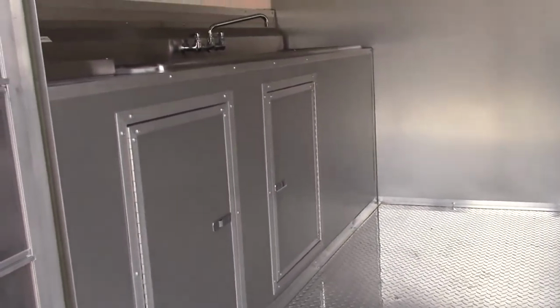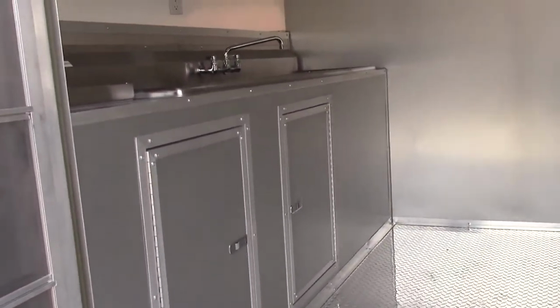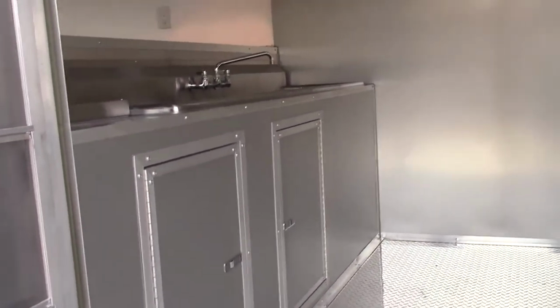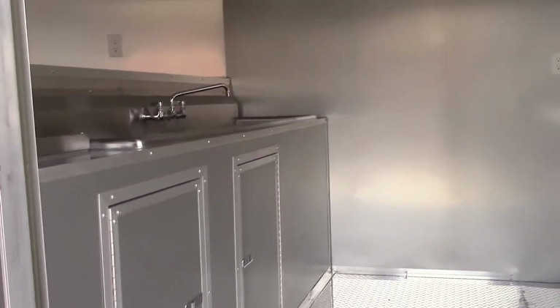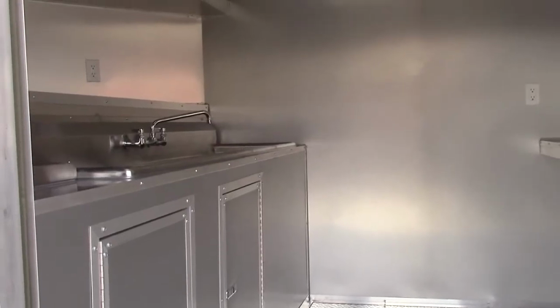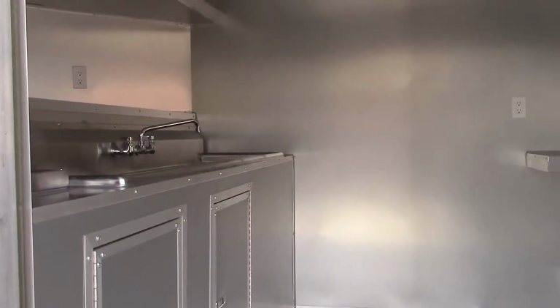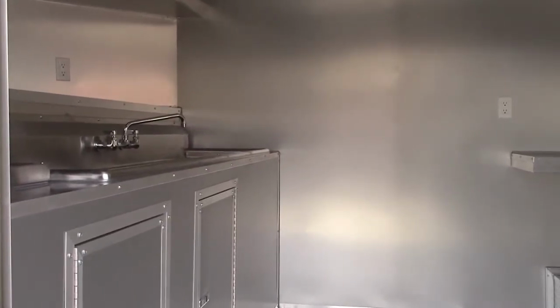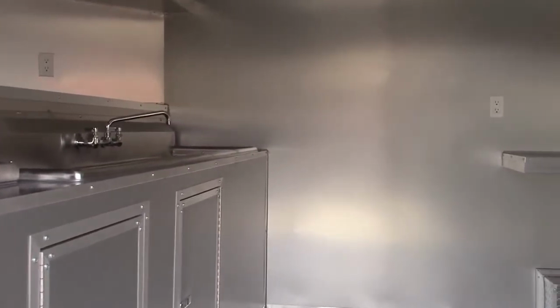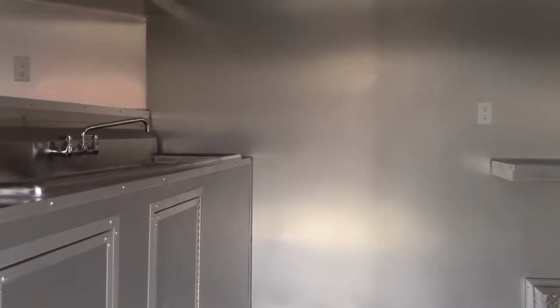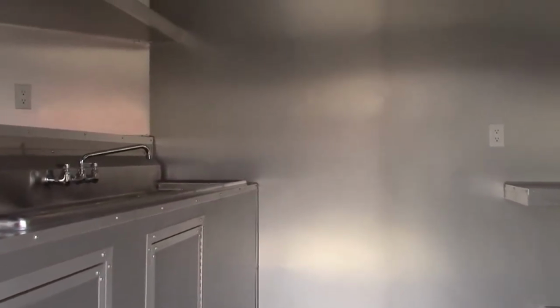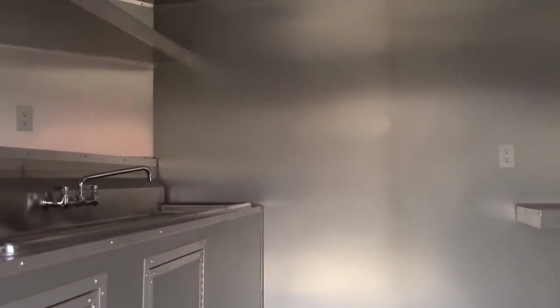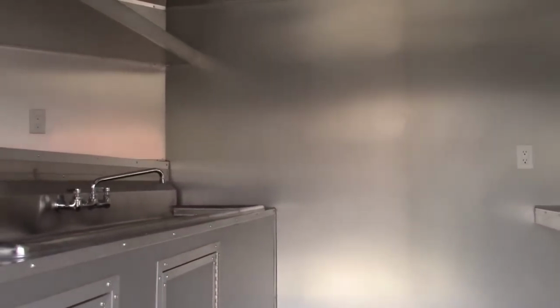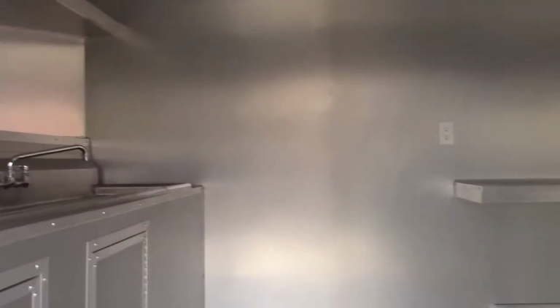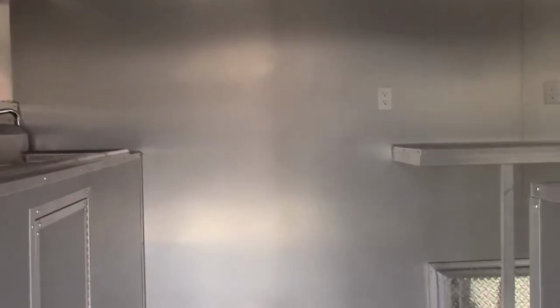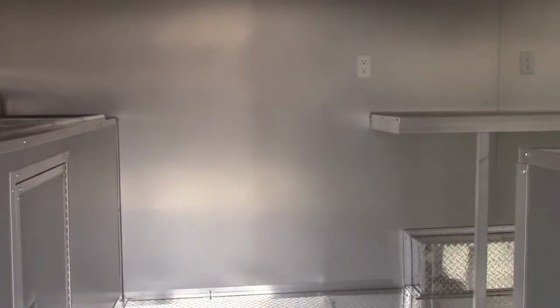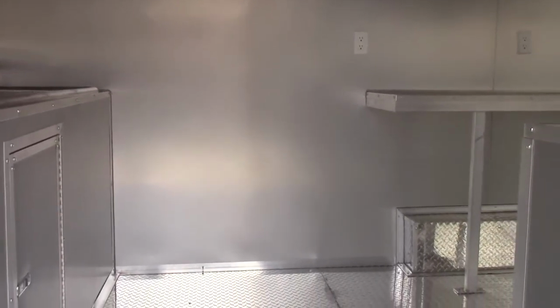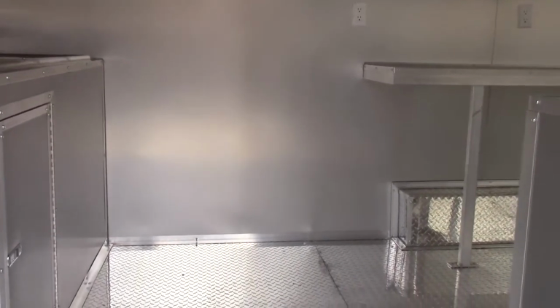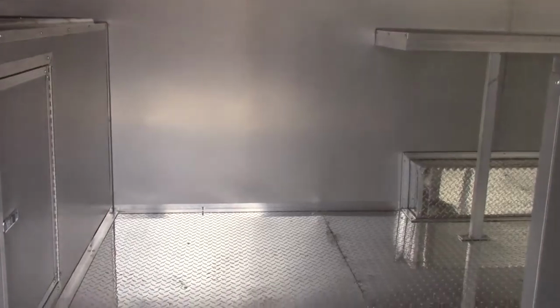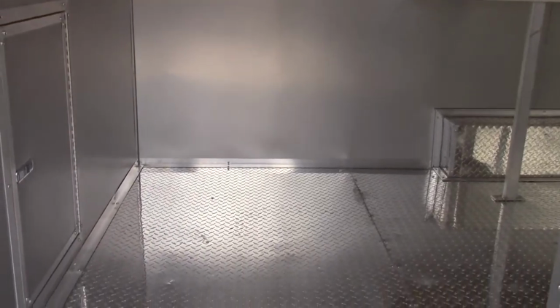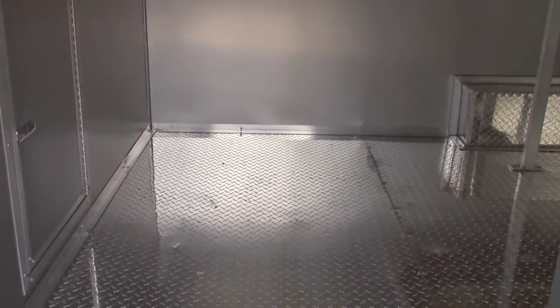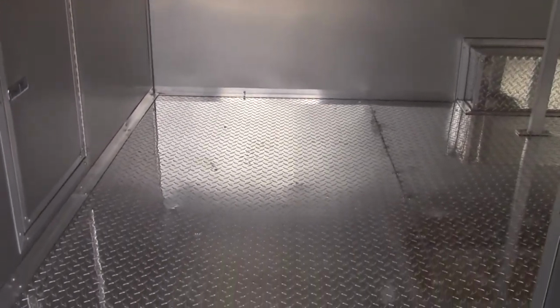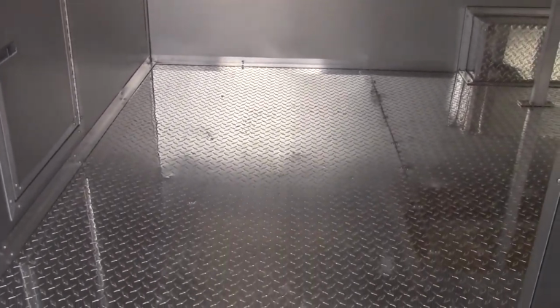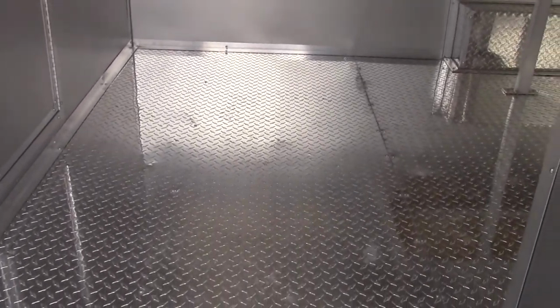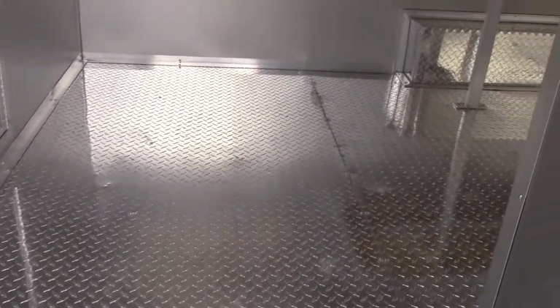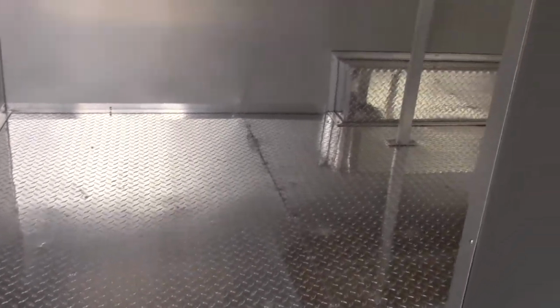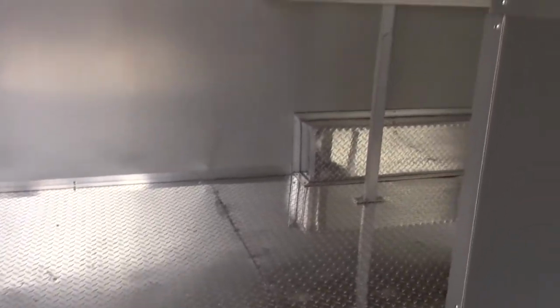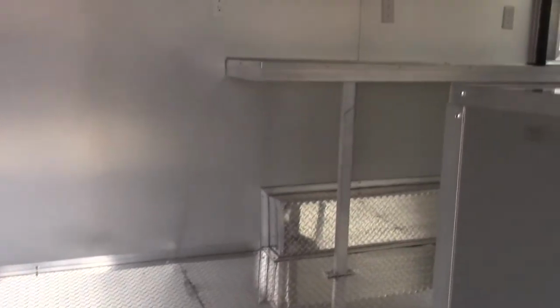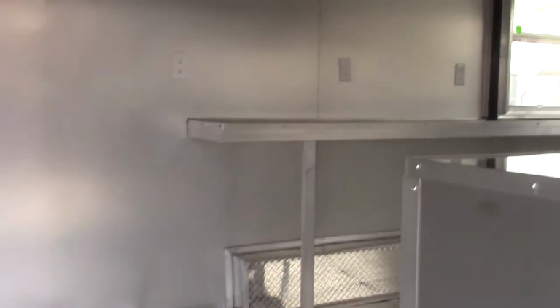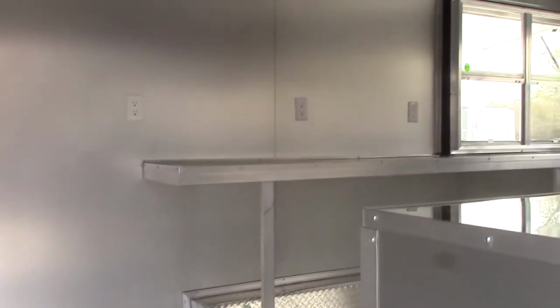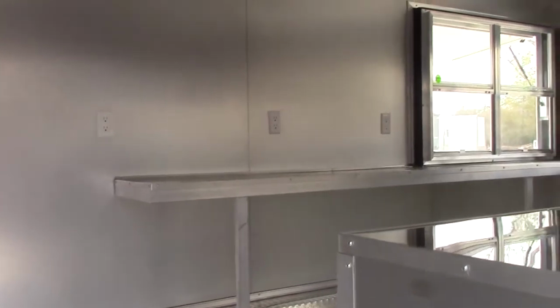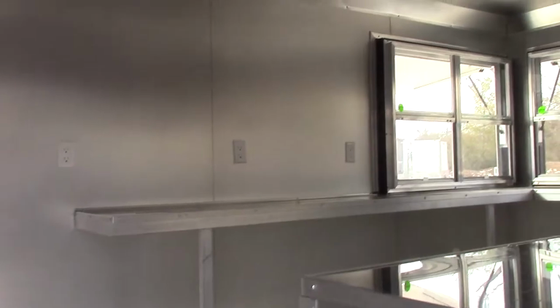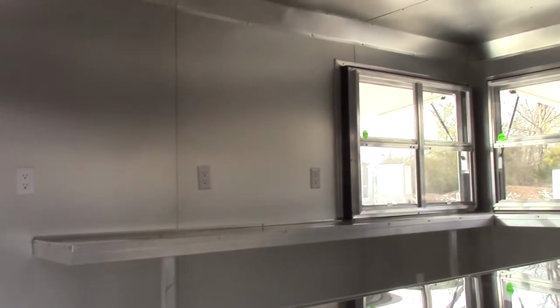Looking on the inside, this trailer features aluminum mill finish walls and ceilings with ATP flooring. This trailer has an interior height of seven foot.